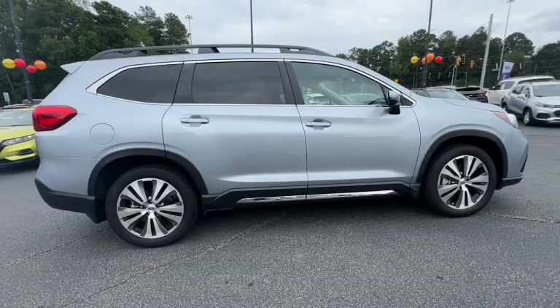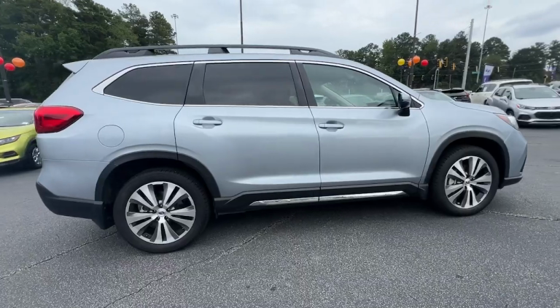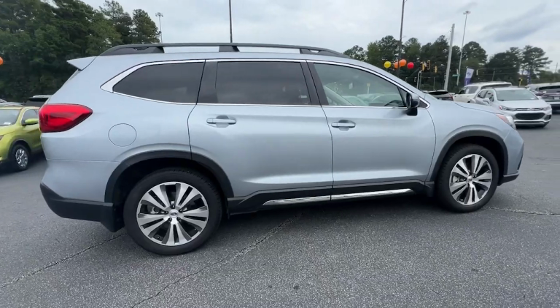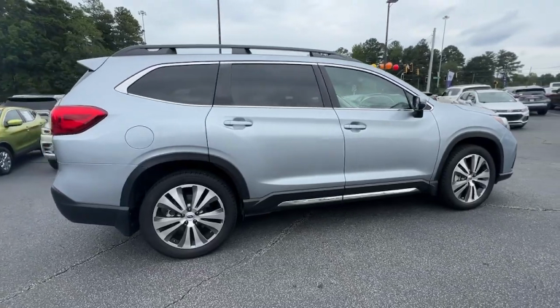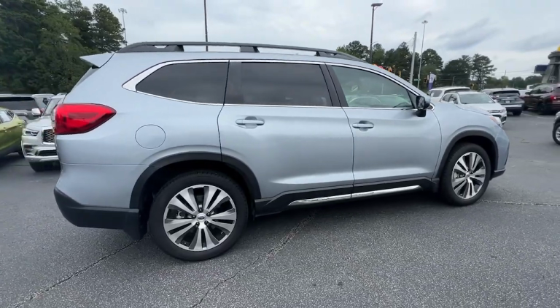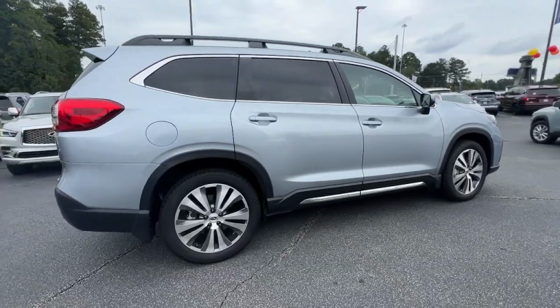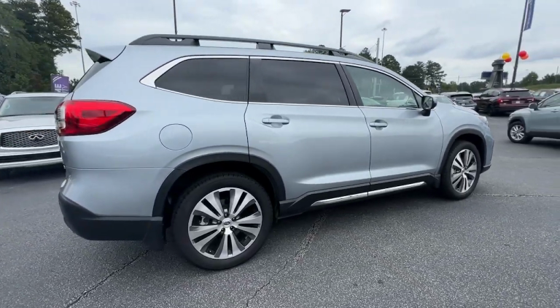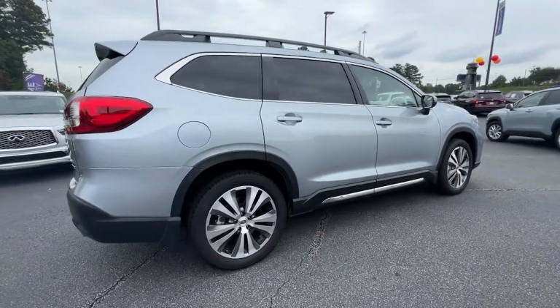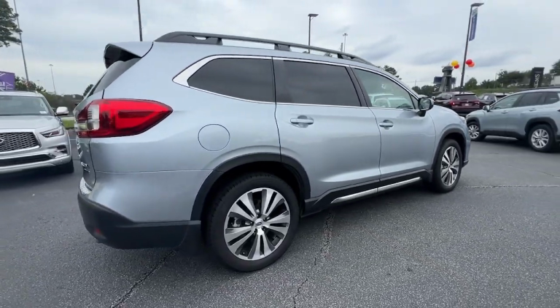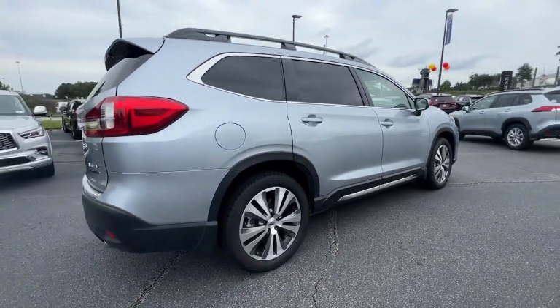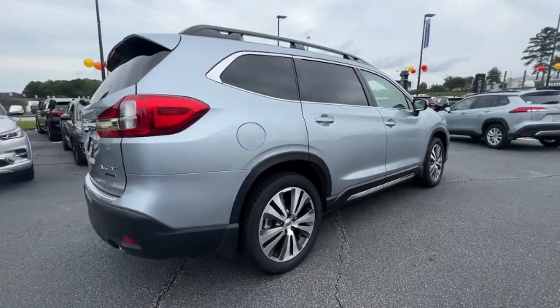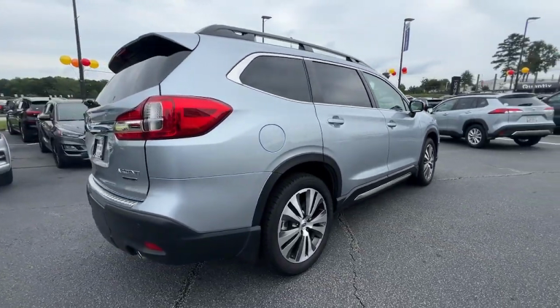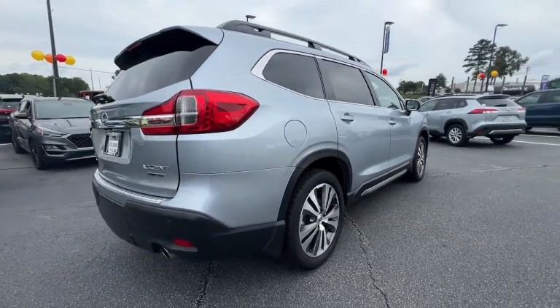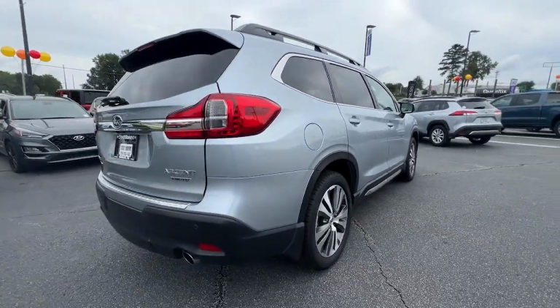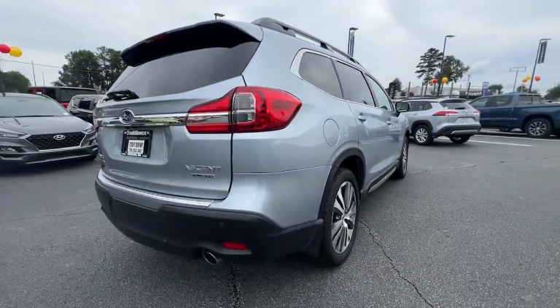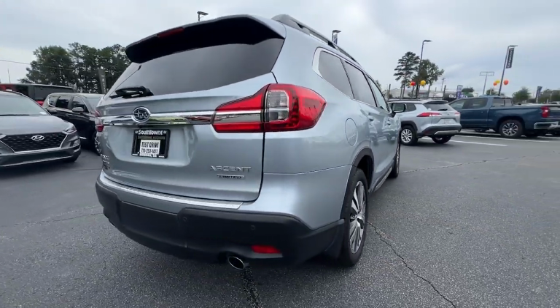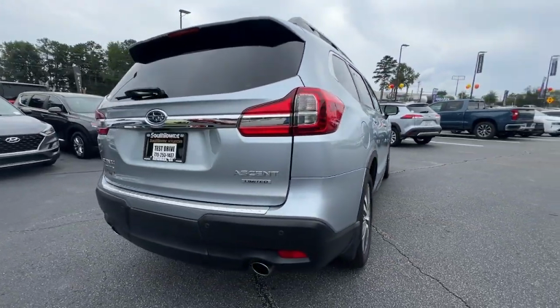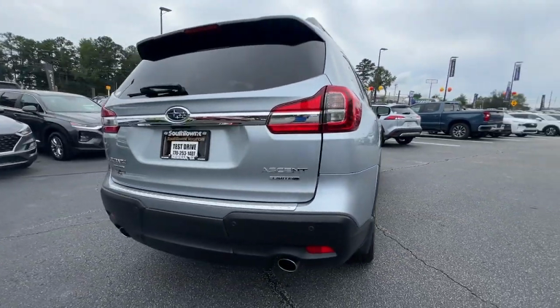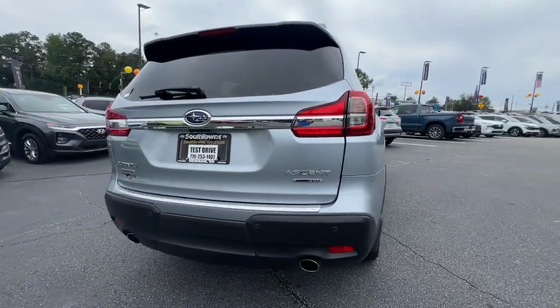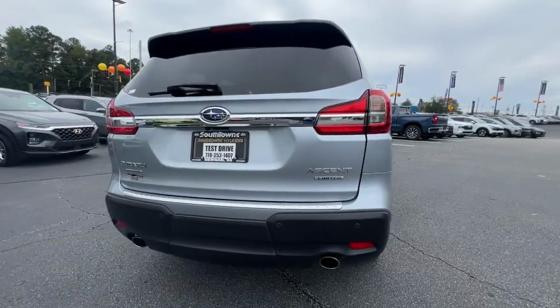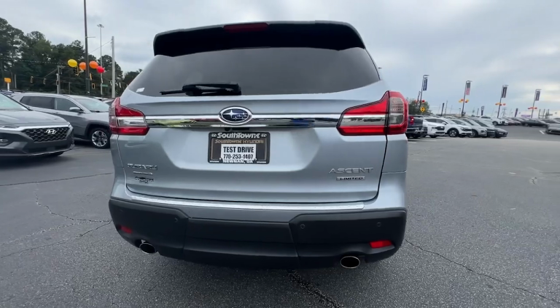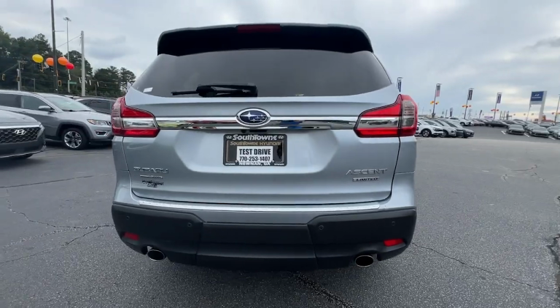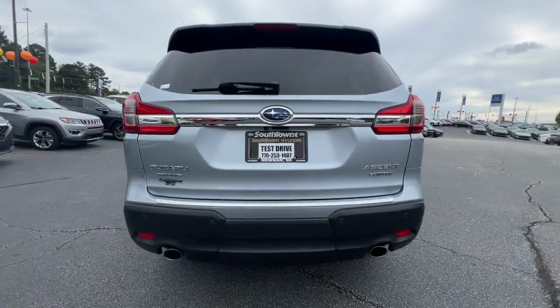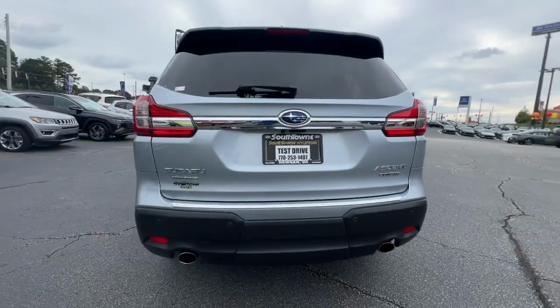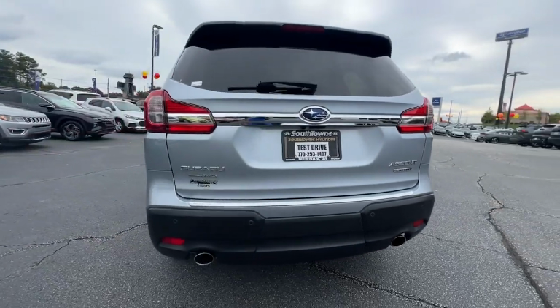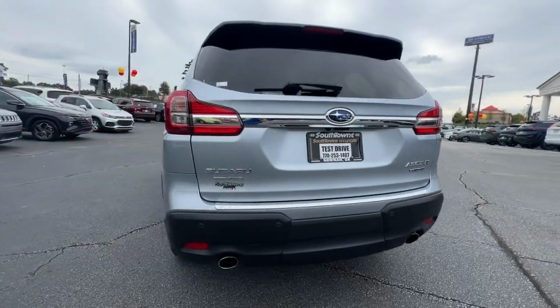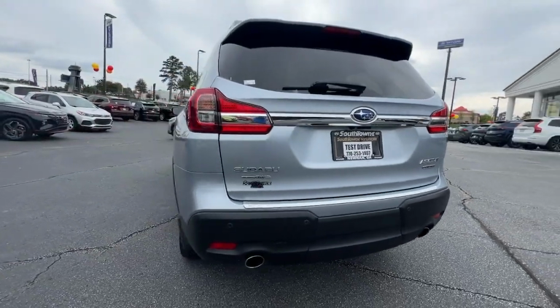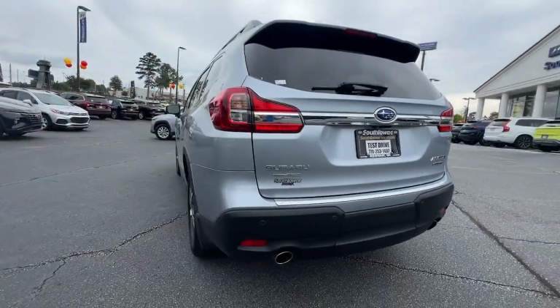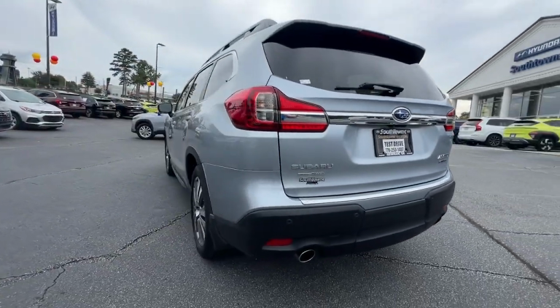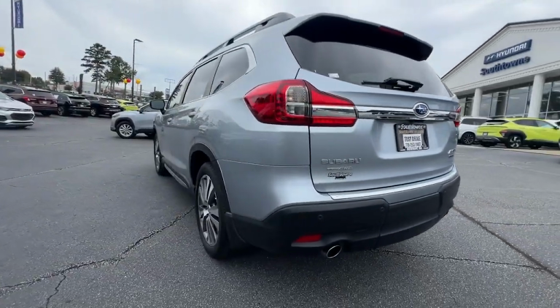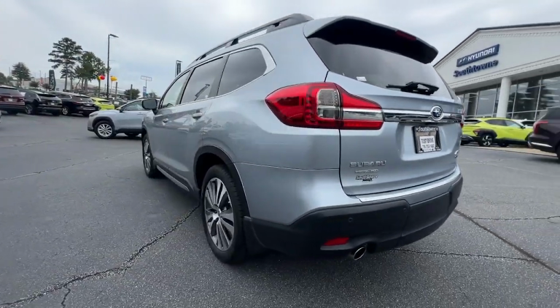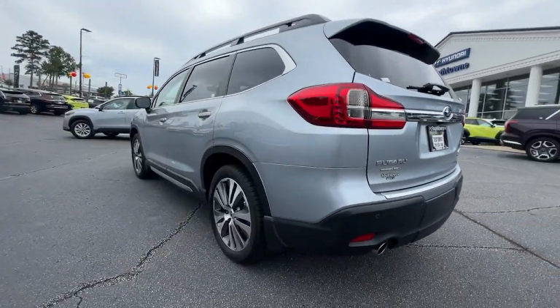Enjoy a view of this handsome Subaru Ascent — the family-oriented SUV that features all-wheel drive, three-row seating, and a refined cabin loaded with amenities.